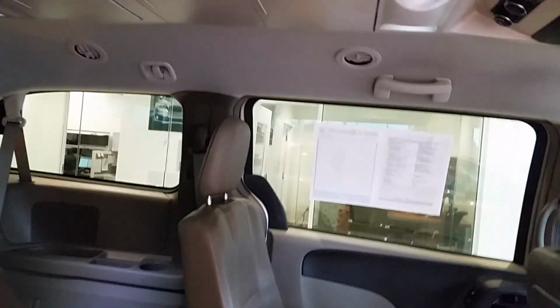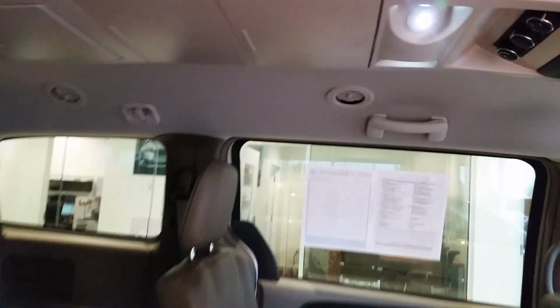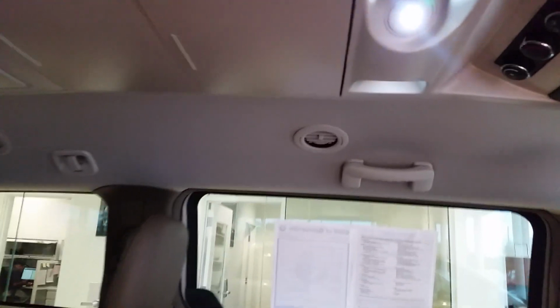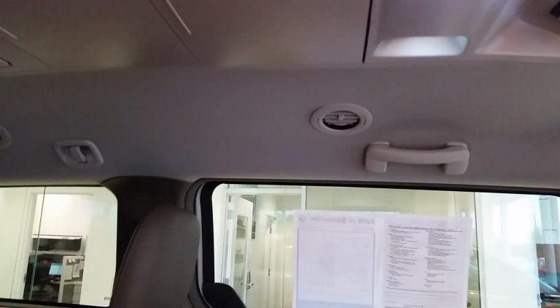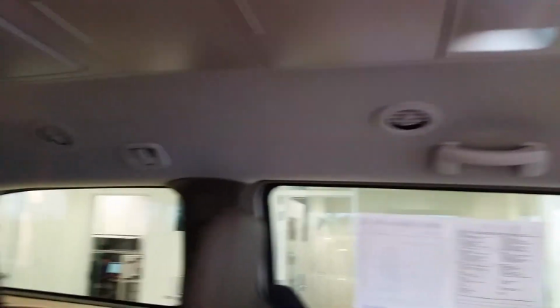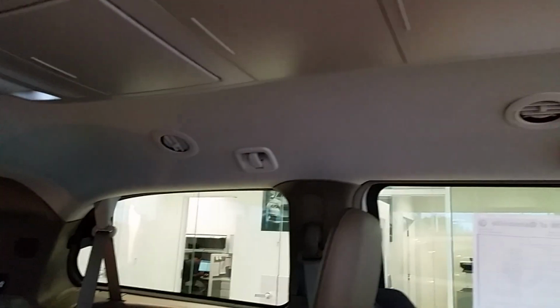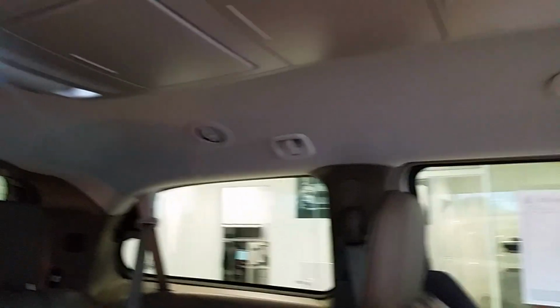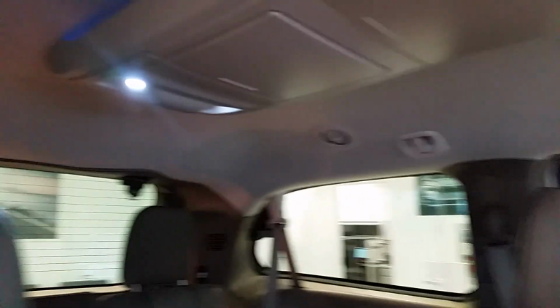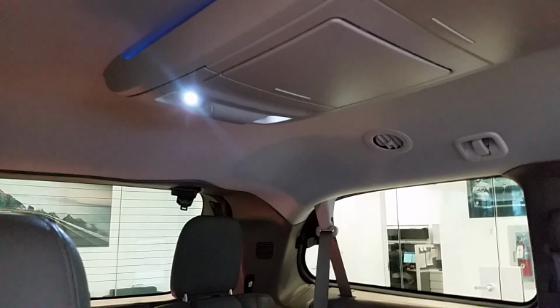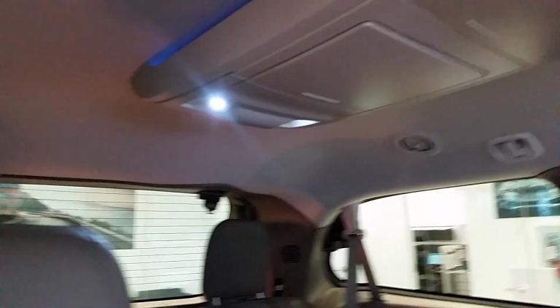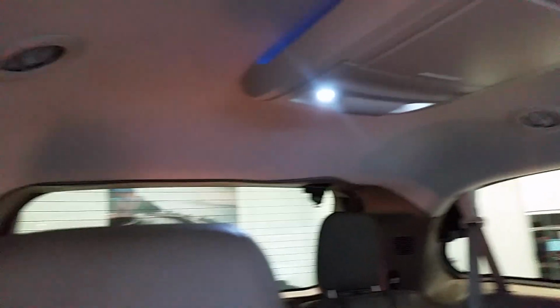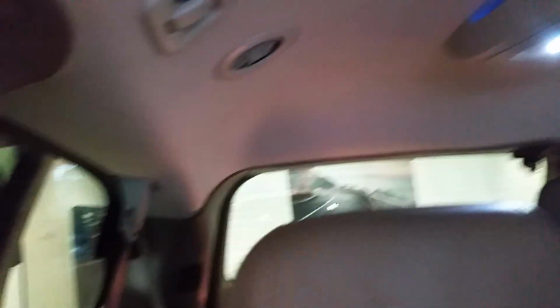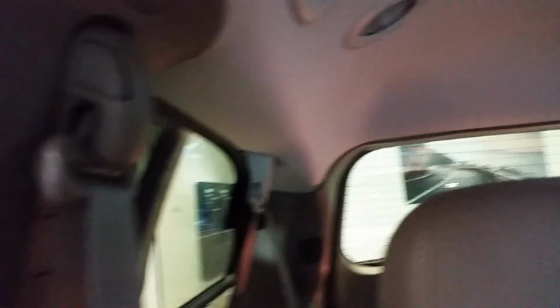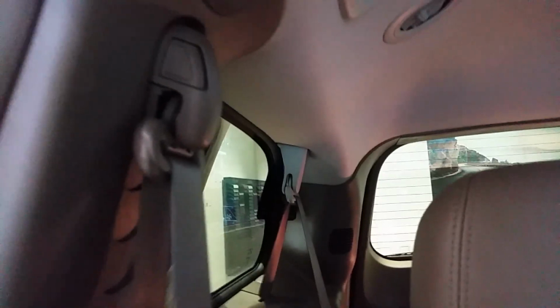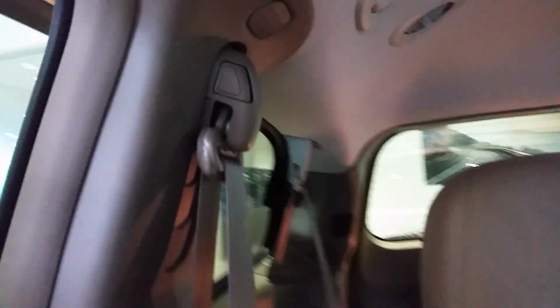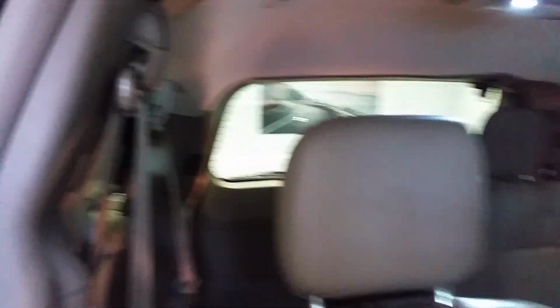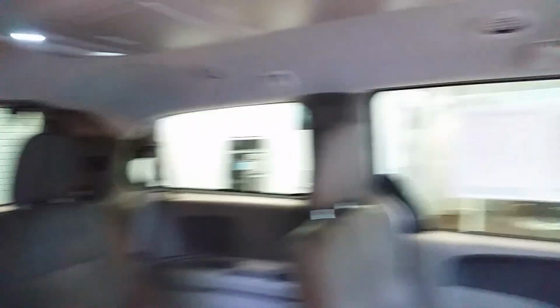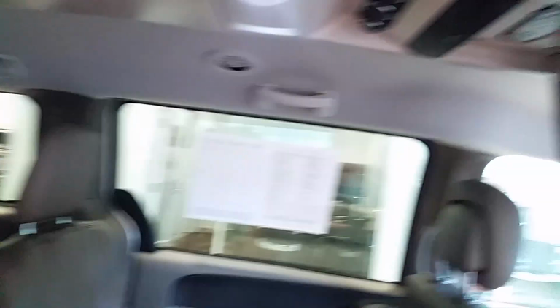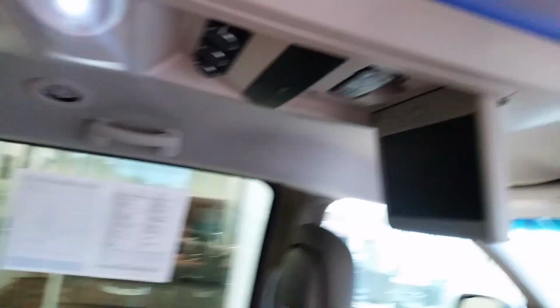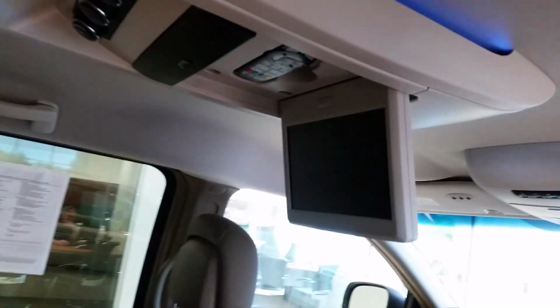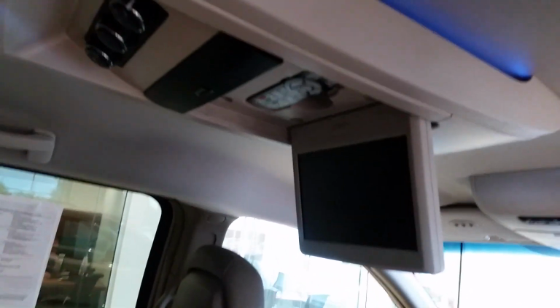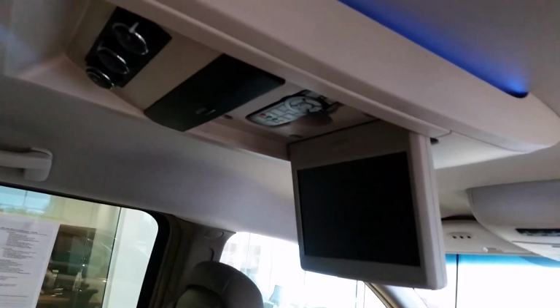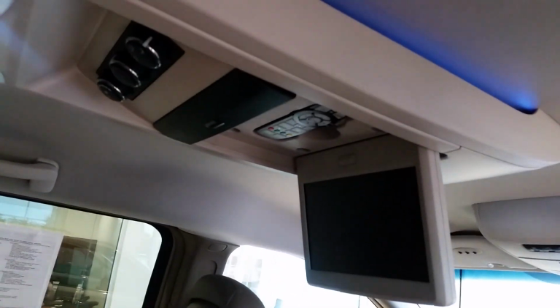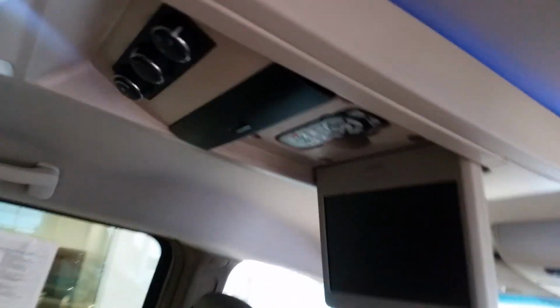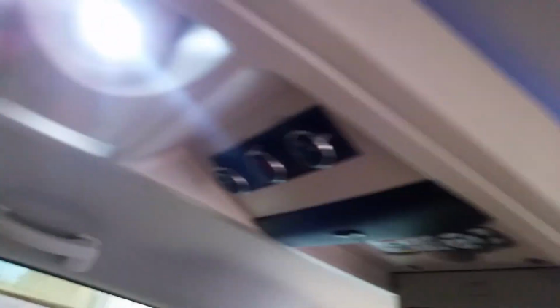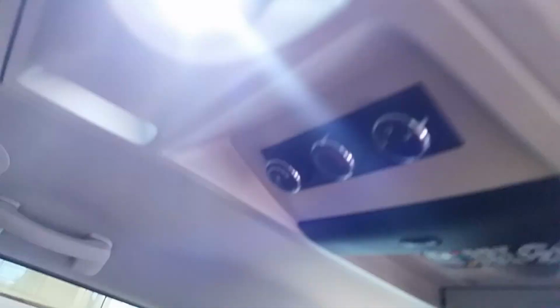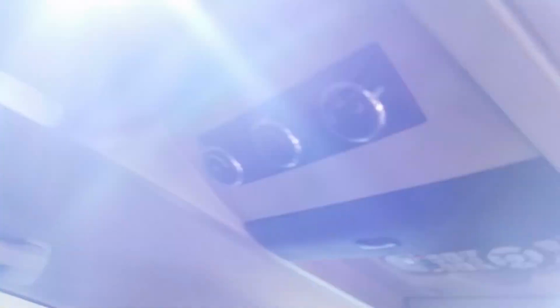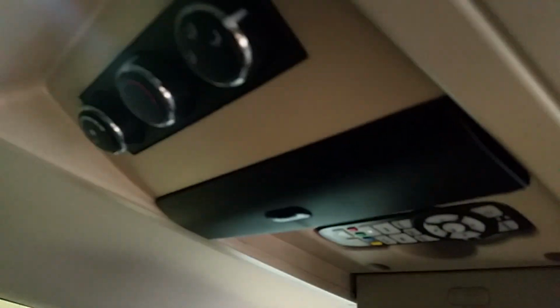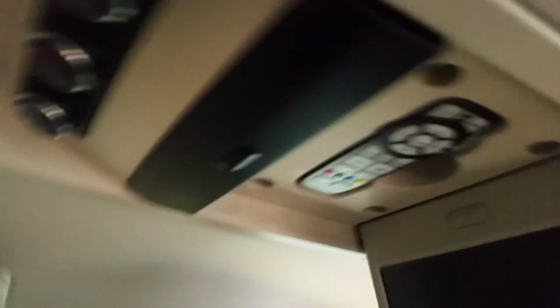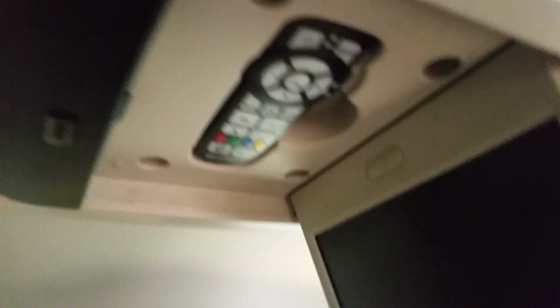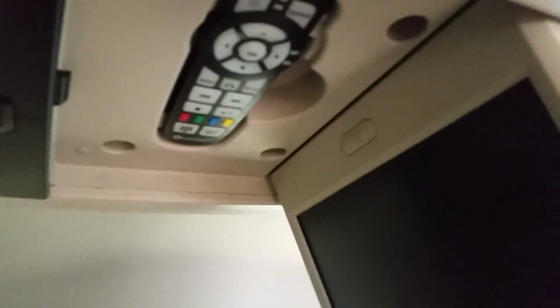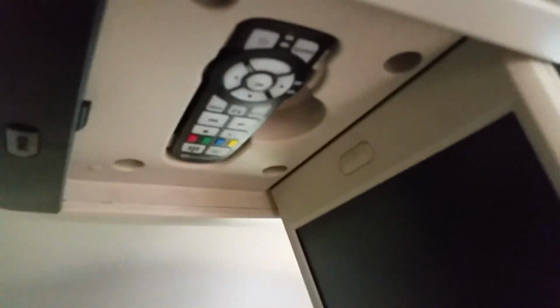This van does also have air conditioning in each row of seats, and overhead storage with ample lighting. There's also a rear entertainment system here with rear climate controls and a remote control to control the DVD player.